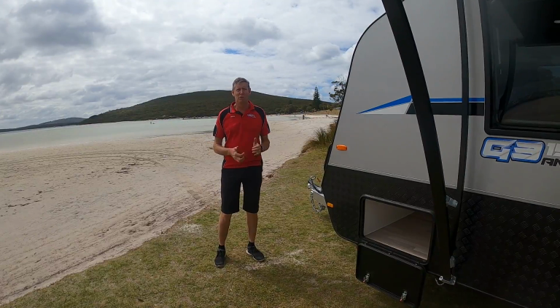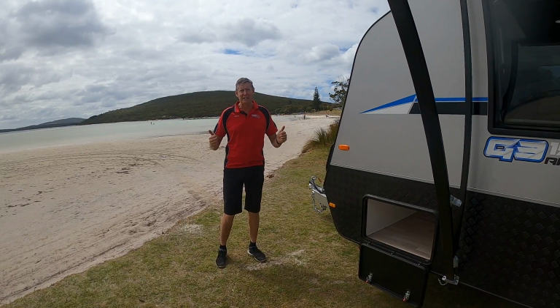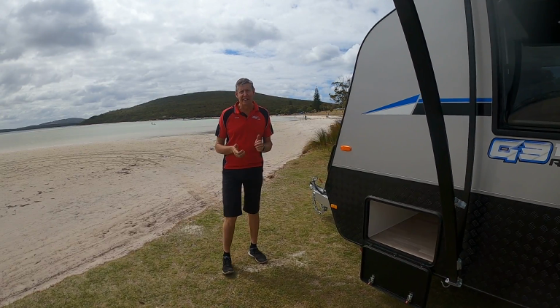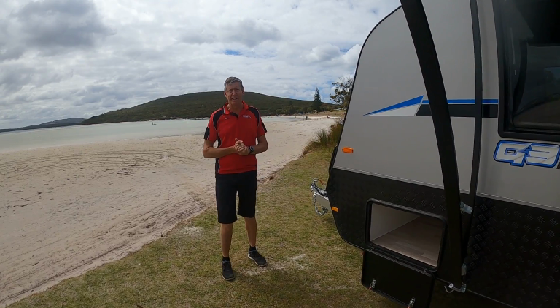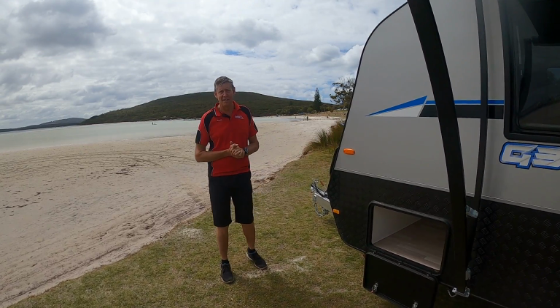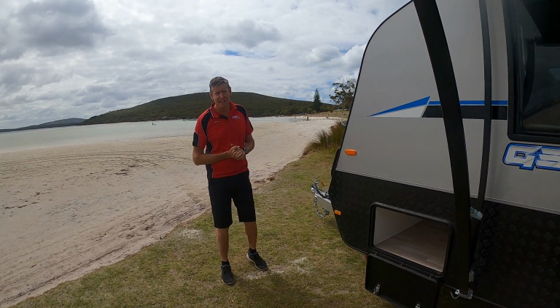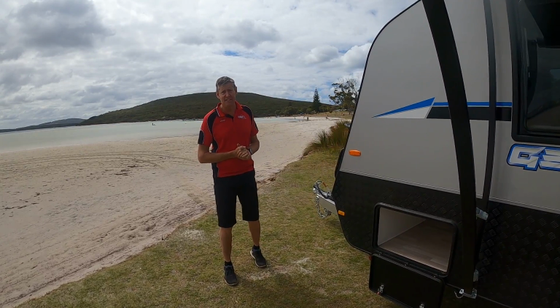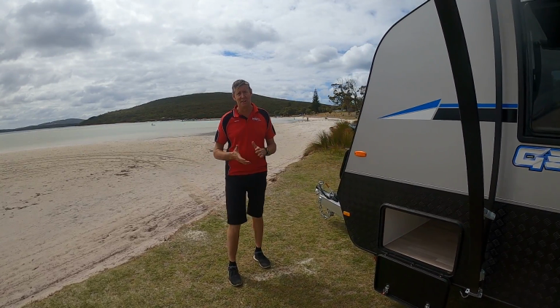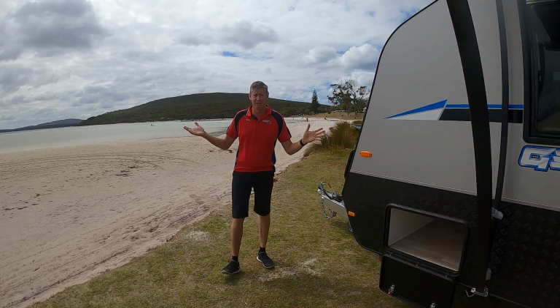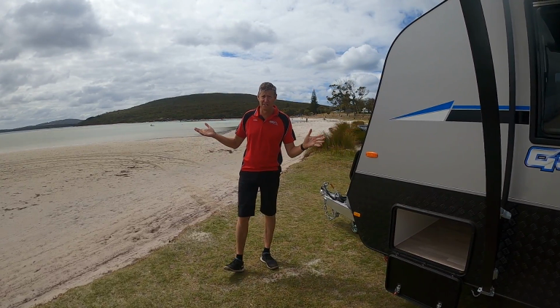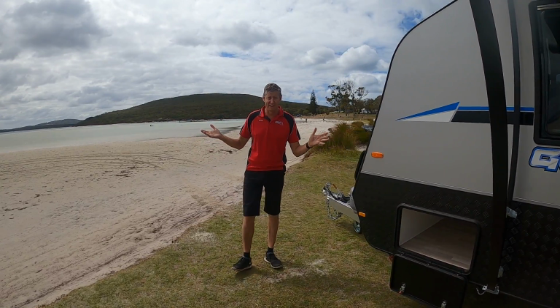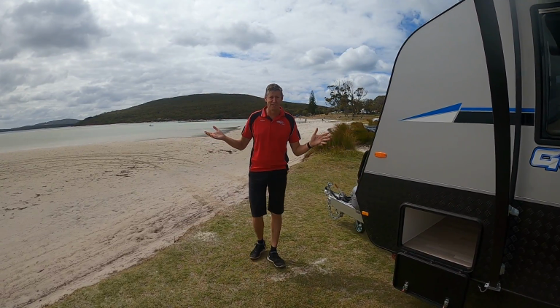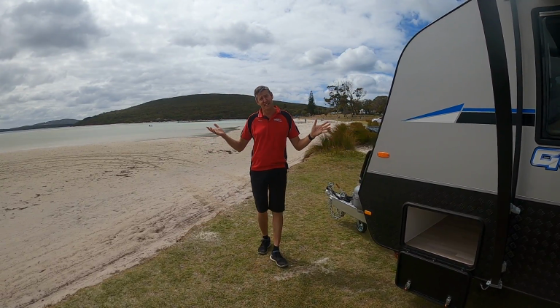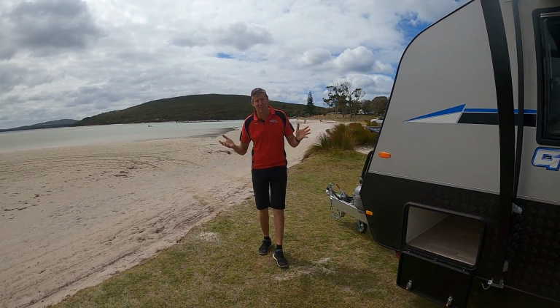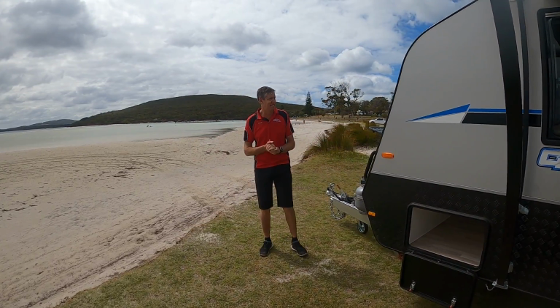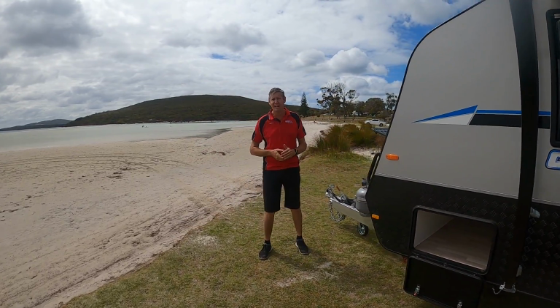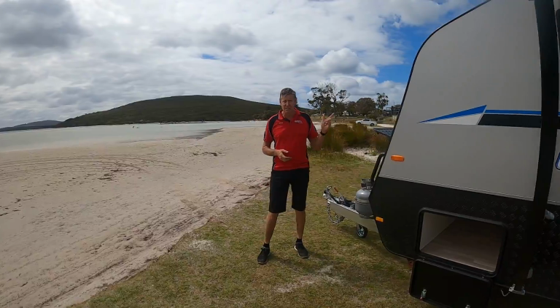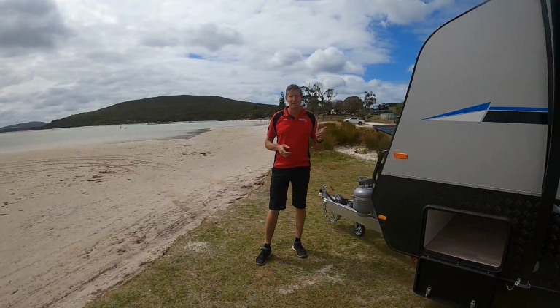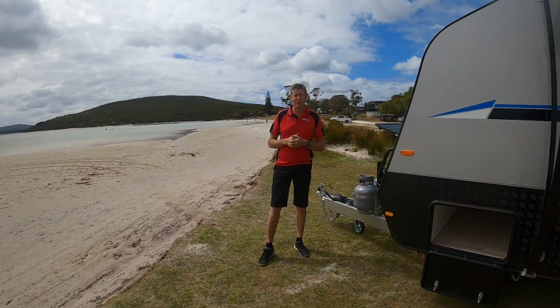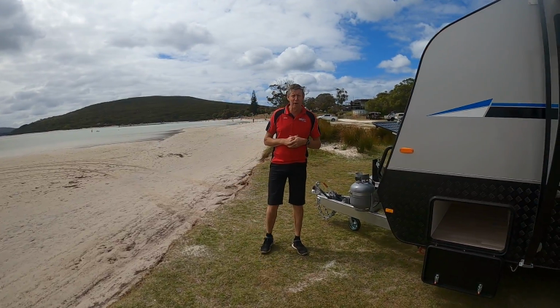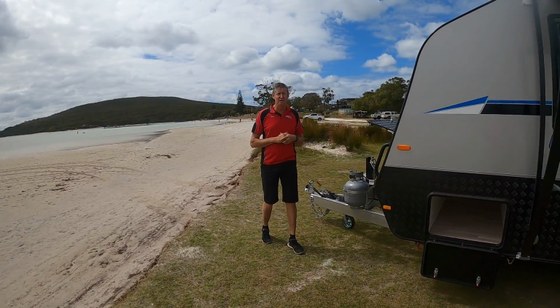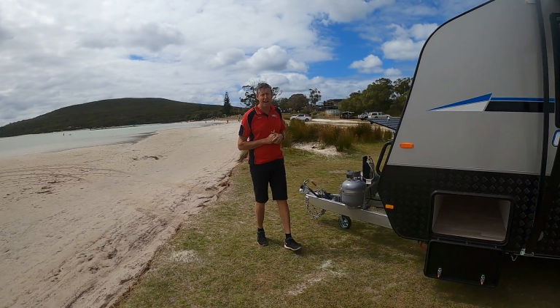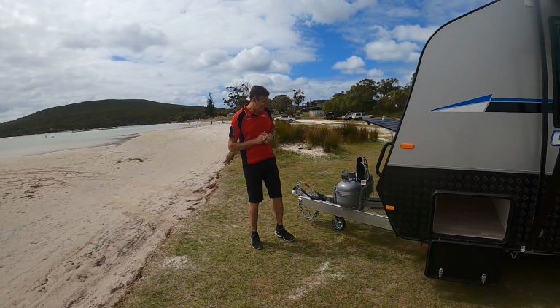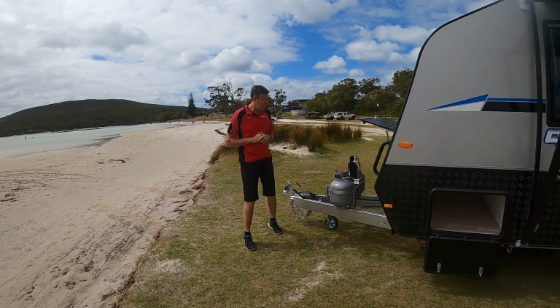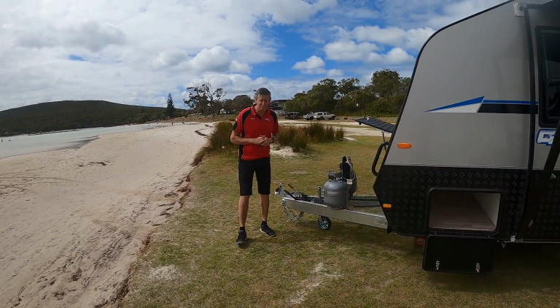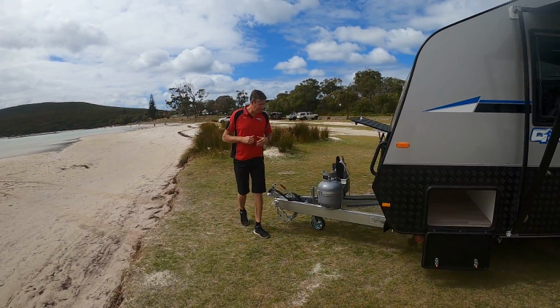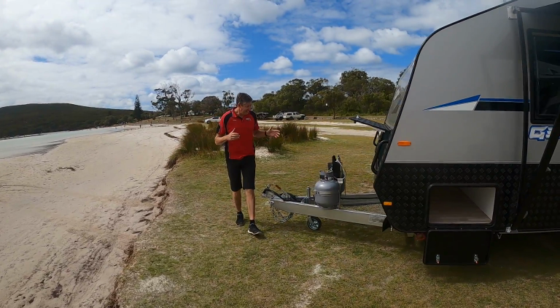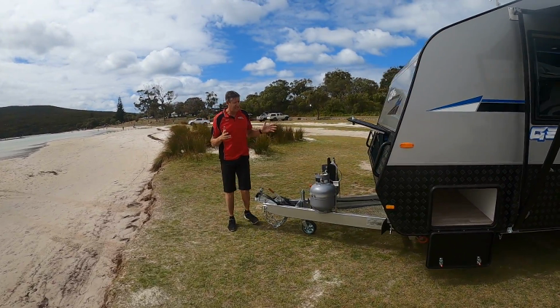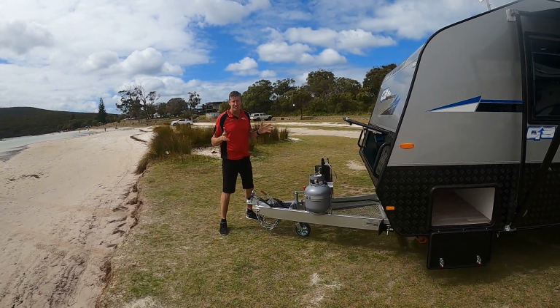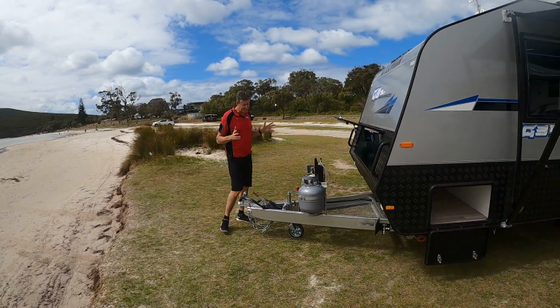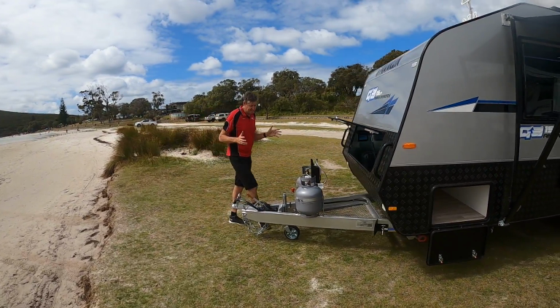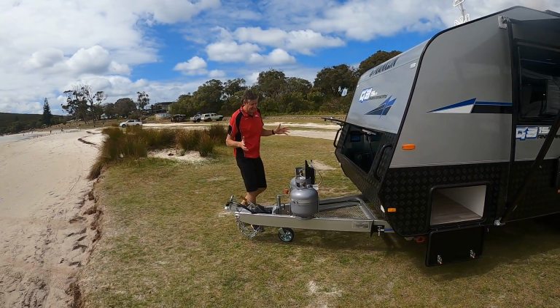Welcome back to another Cameron Caravans video. This time Colin and I have snuck out of the office again. I want to show you our brand new Franklin Anniversary model, and there's a lot to like about this van.